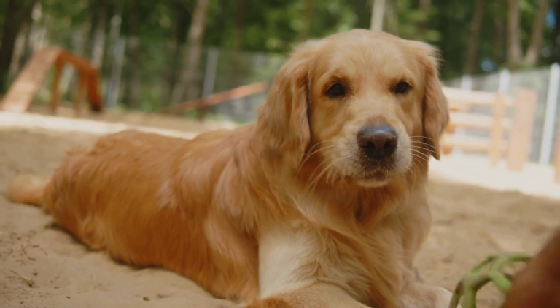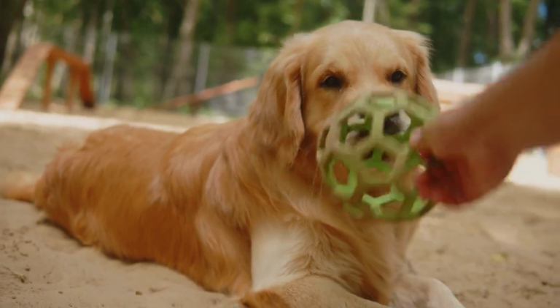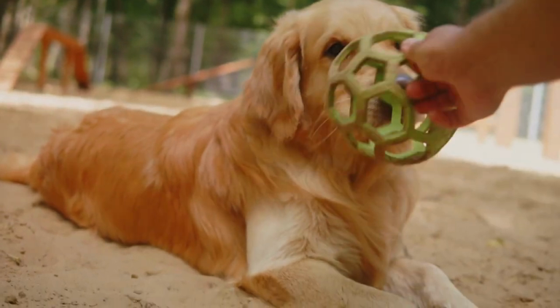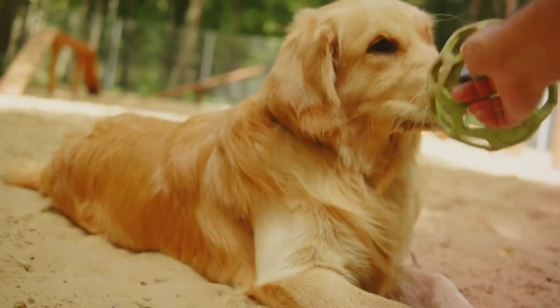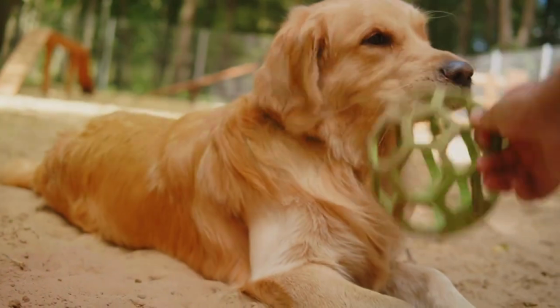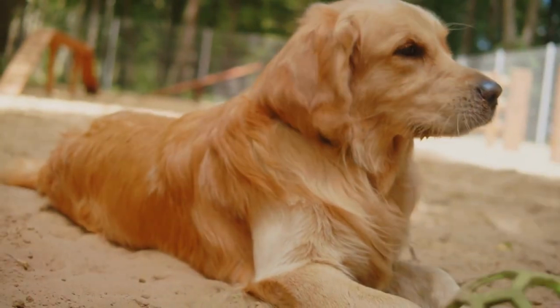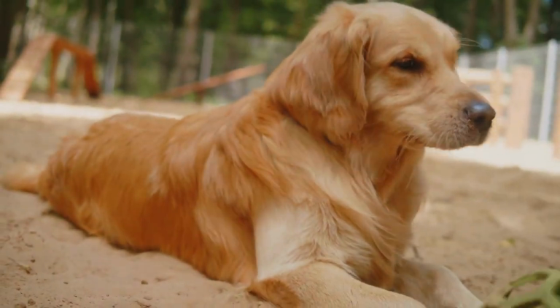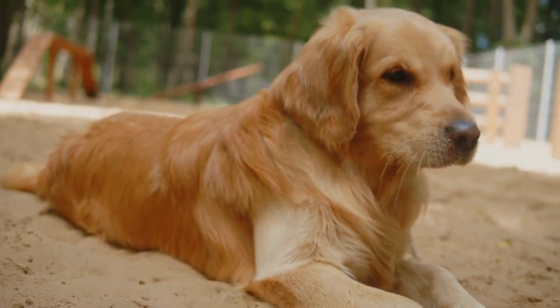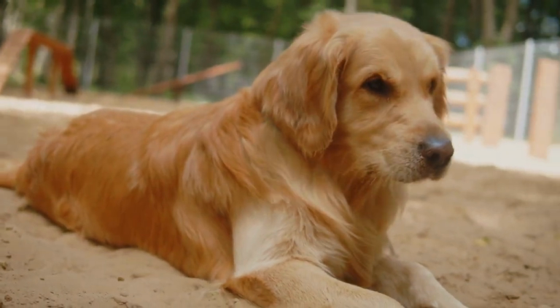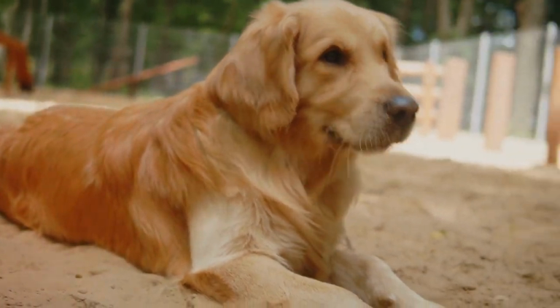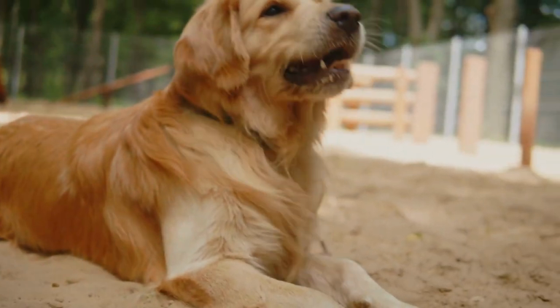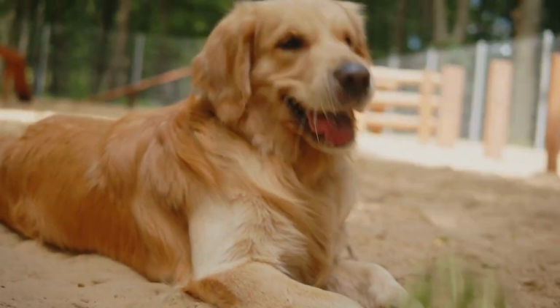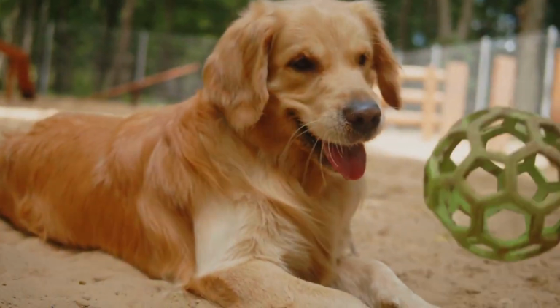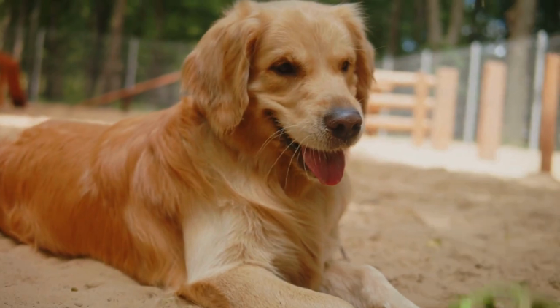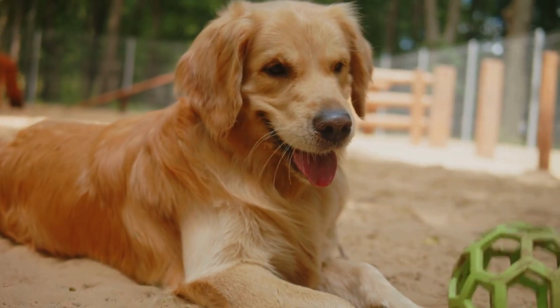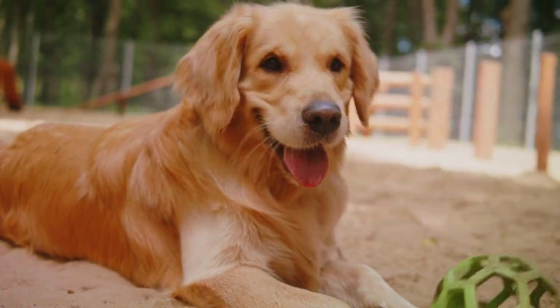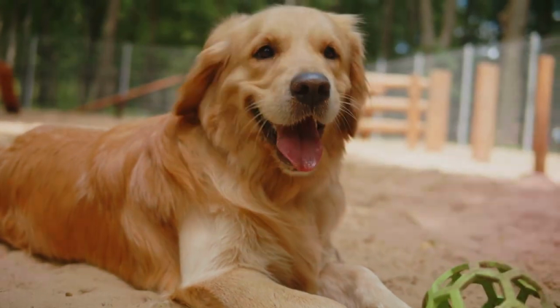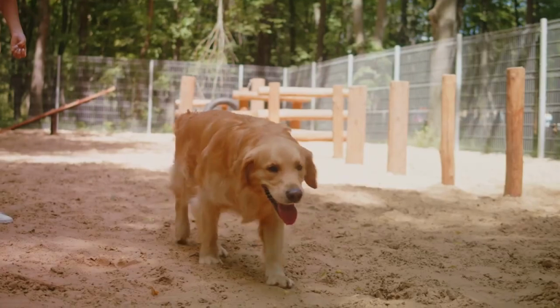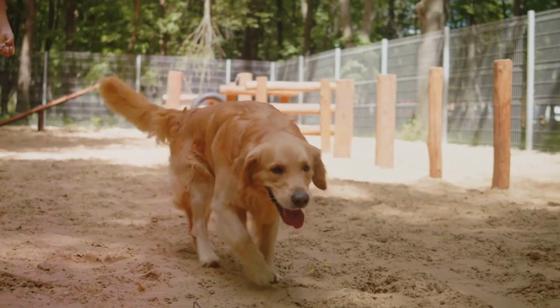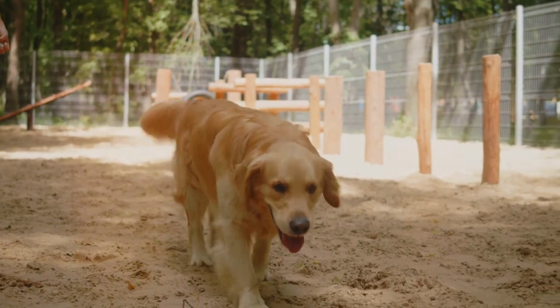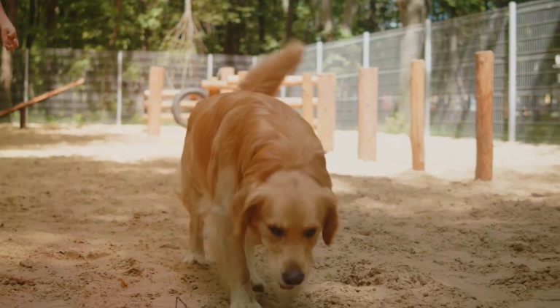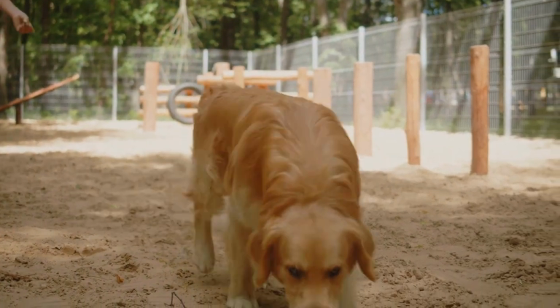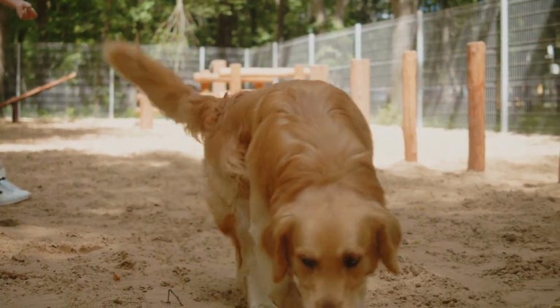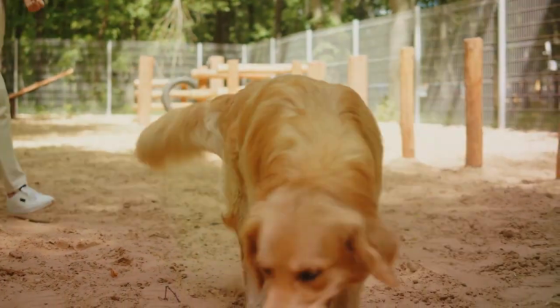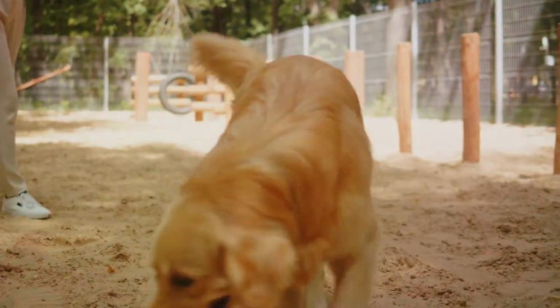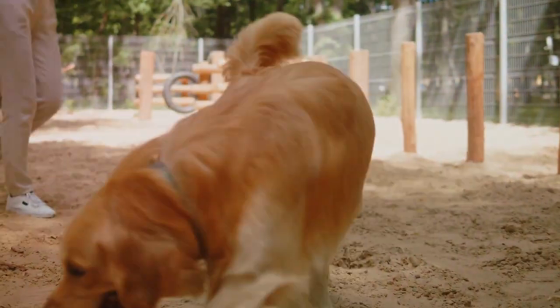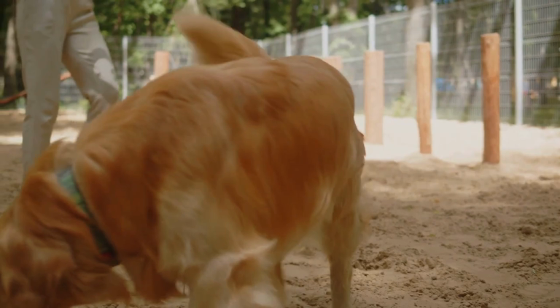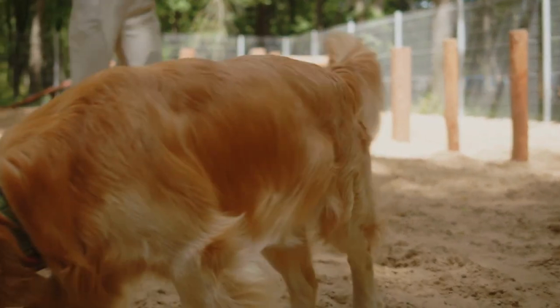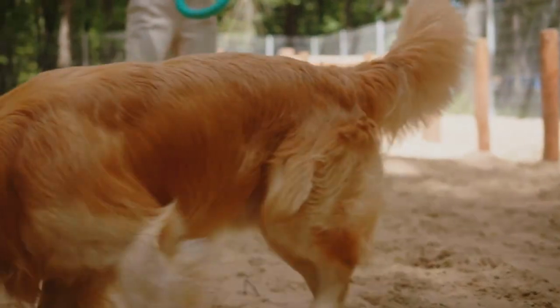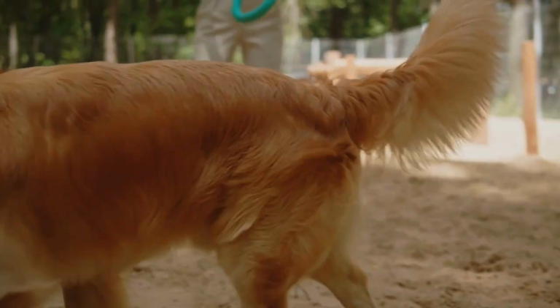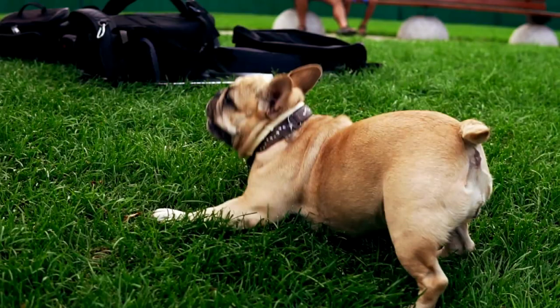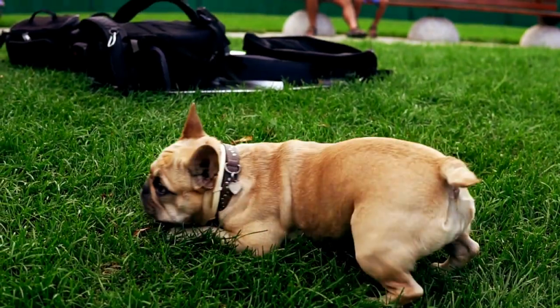It's a degenerative disease that causes inflammation in the joints, leading to pain and discomfort. Just like in humans, it can significantly impact a dog's quality of life. So why should we be concerned about dog arthritis?